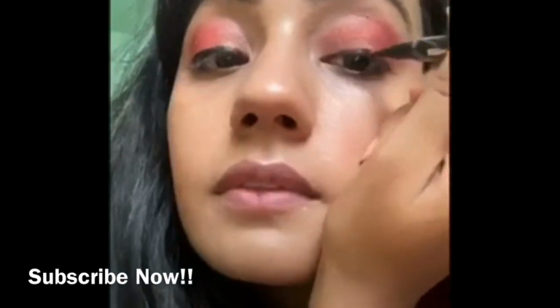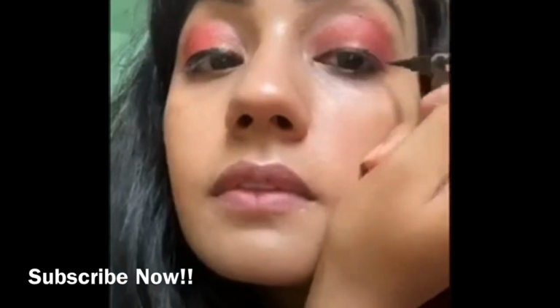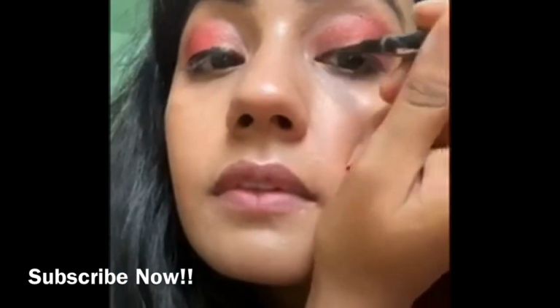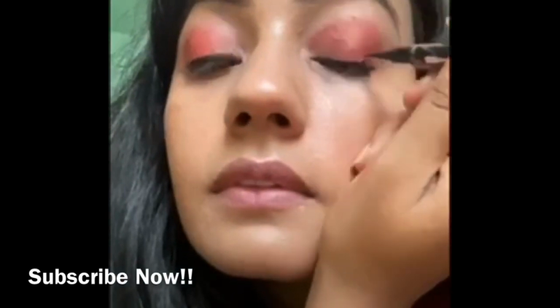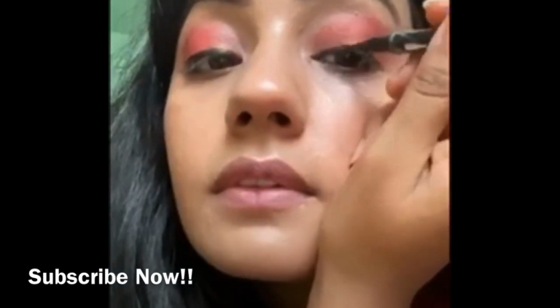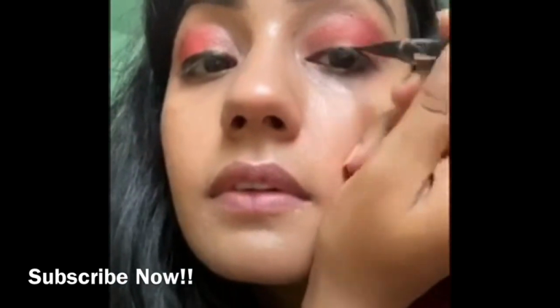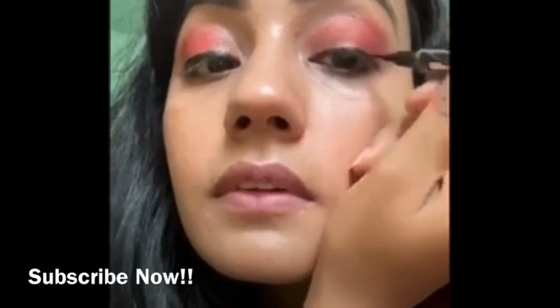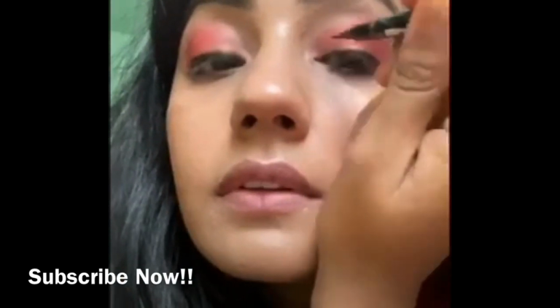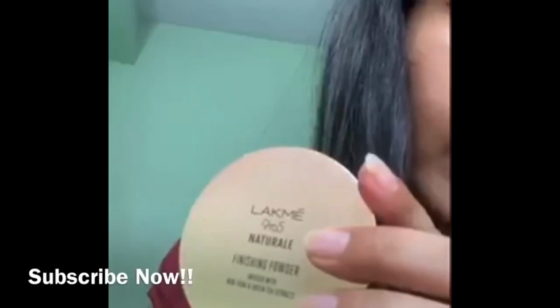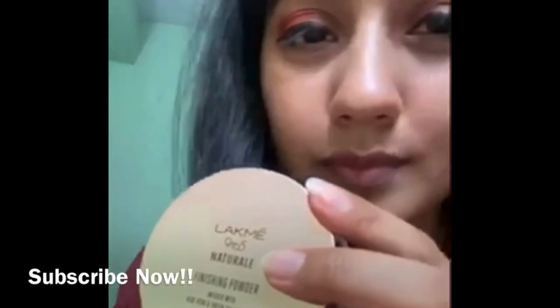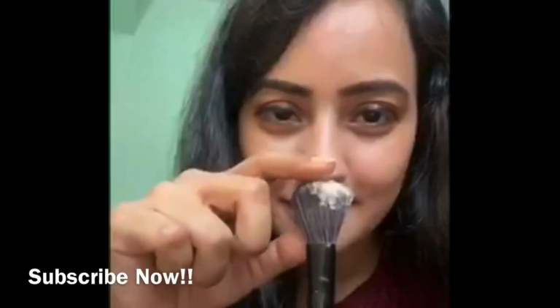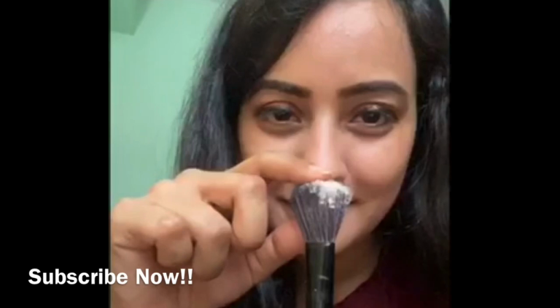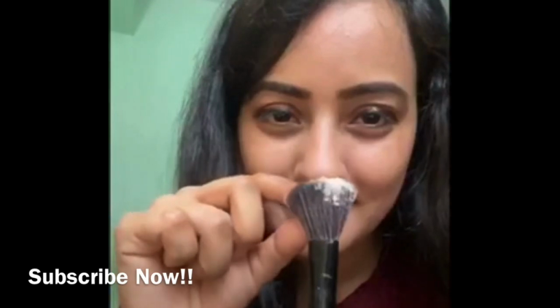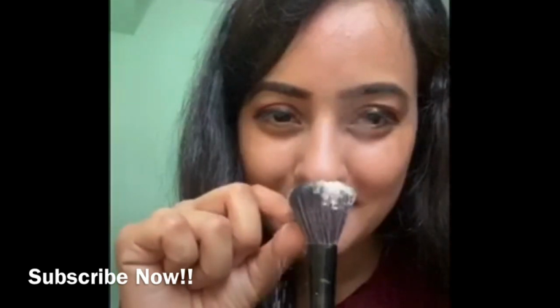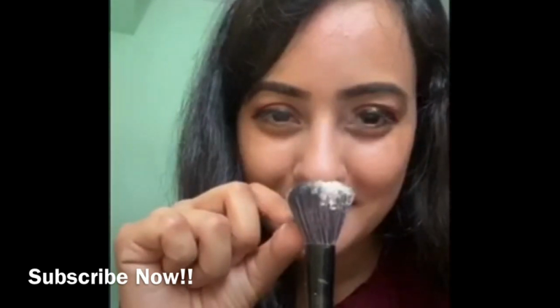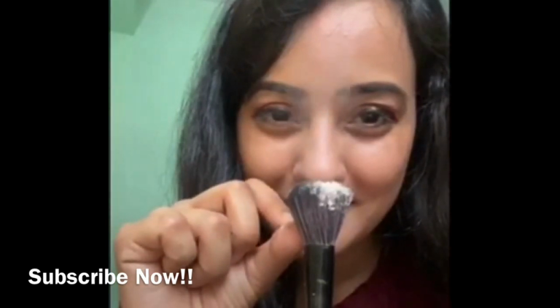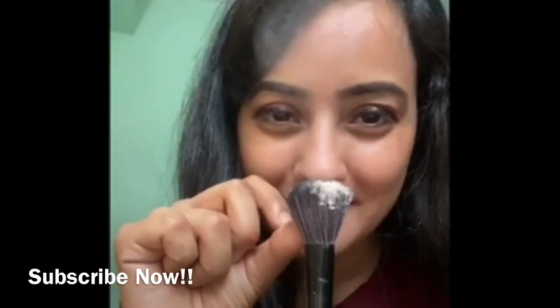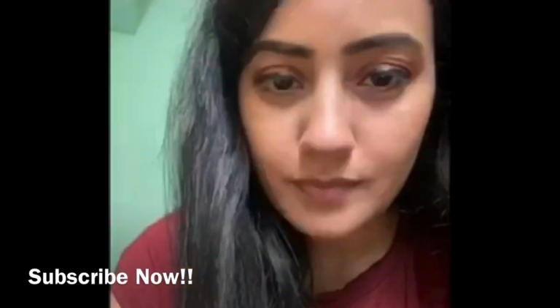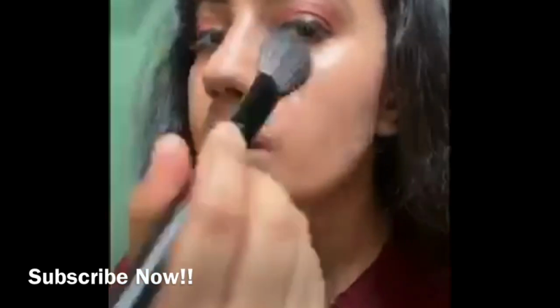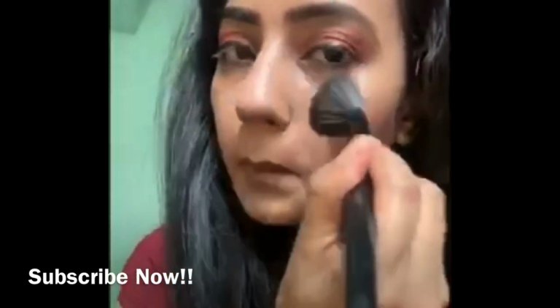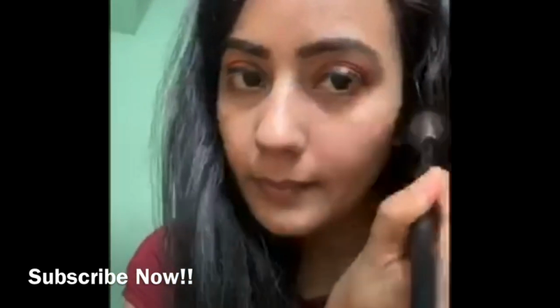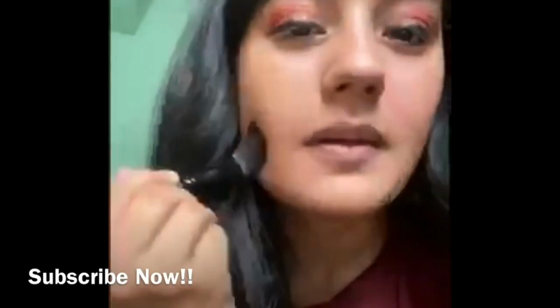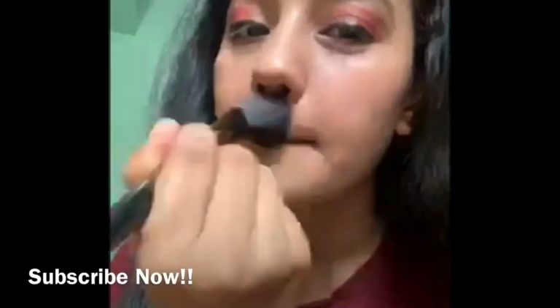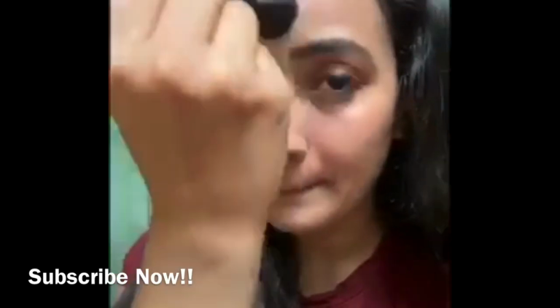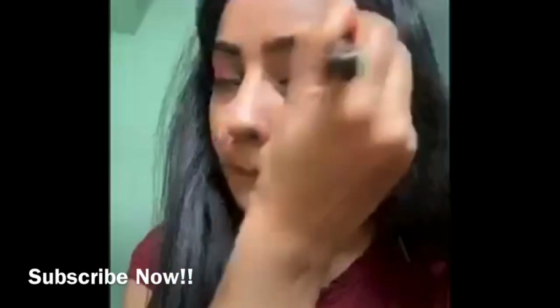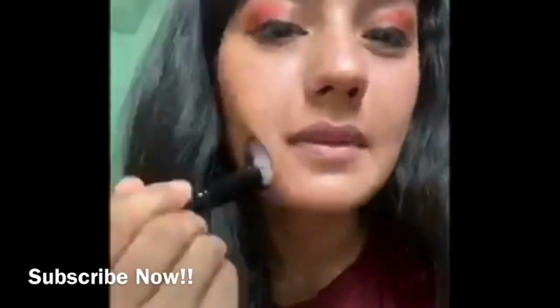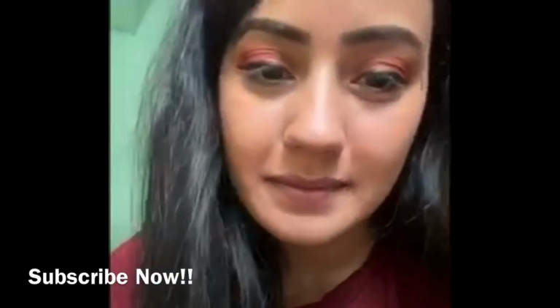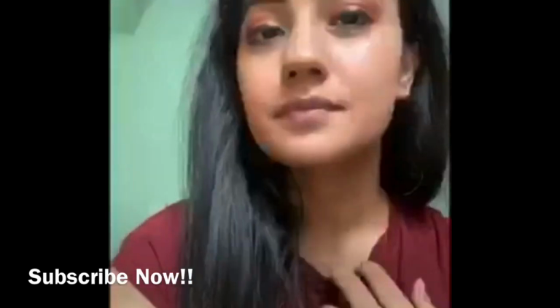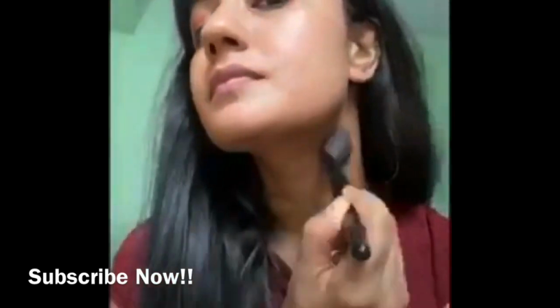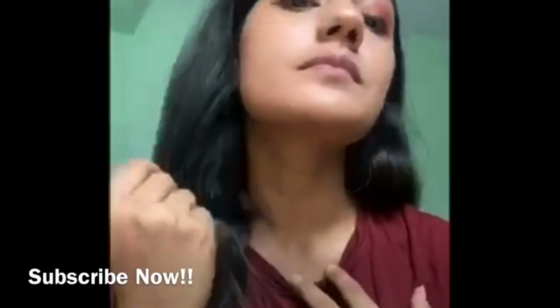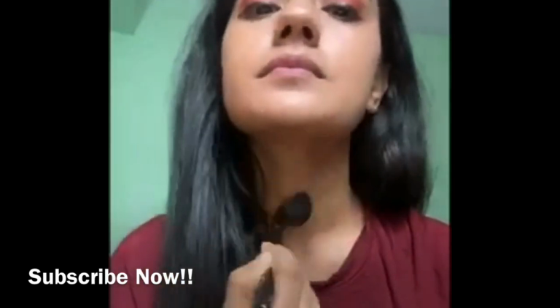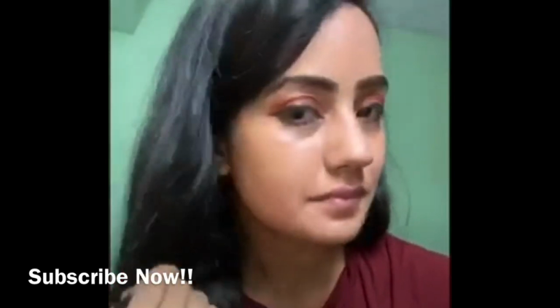I'm almost done — you can prefer to have a winged eyeliner as well. Now I'm going to set my makeup with a finishing powder, which is Lakme 9 to 5 finishing powder.